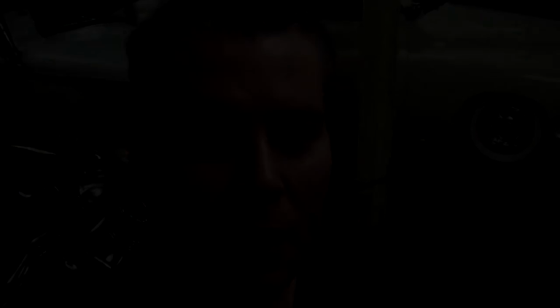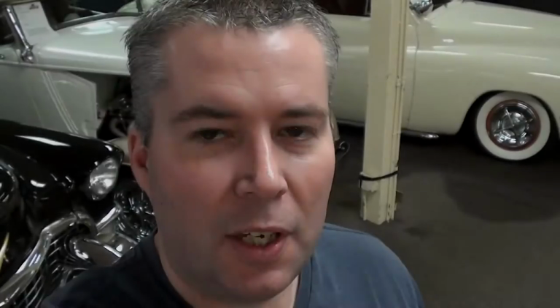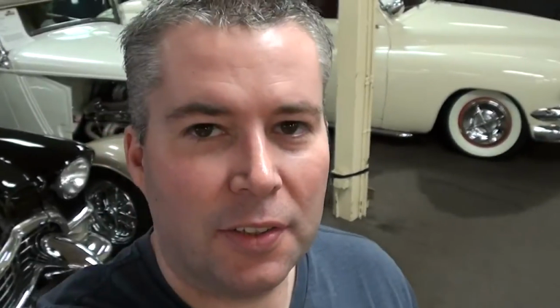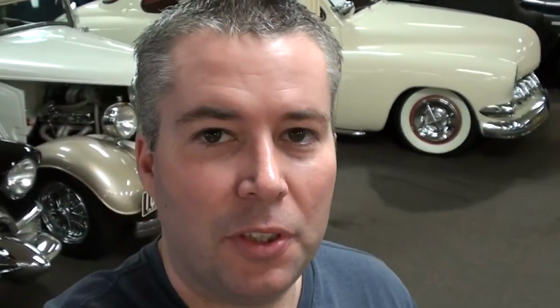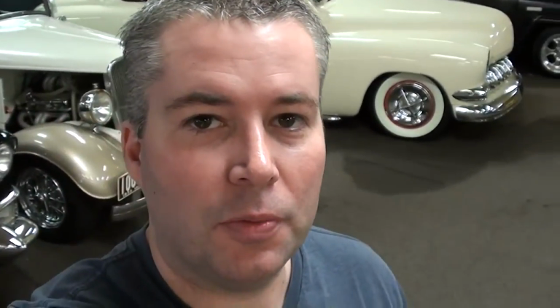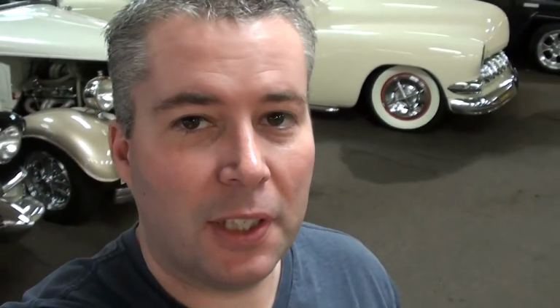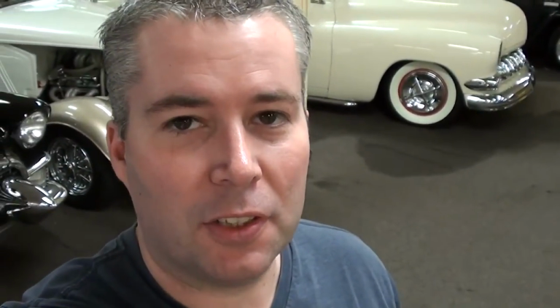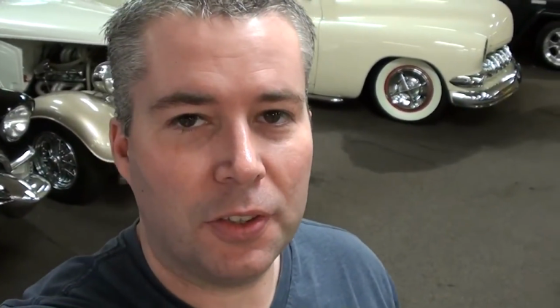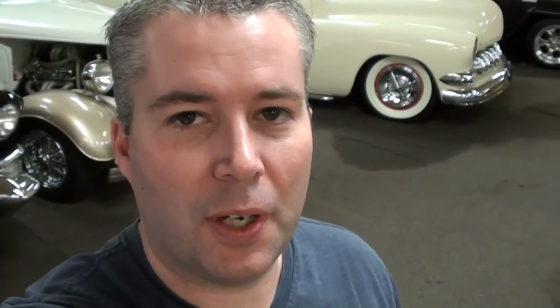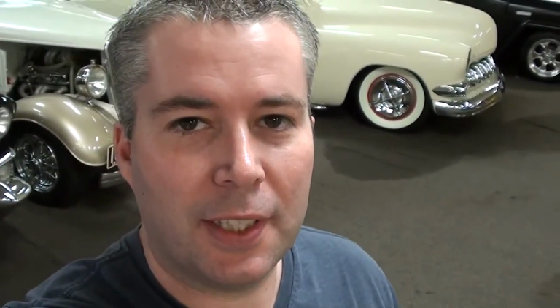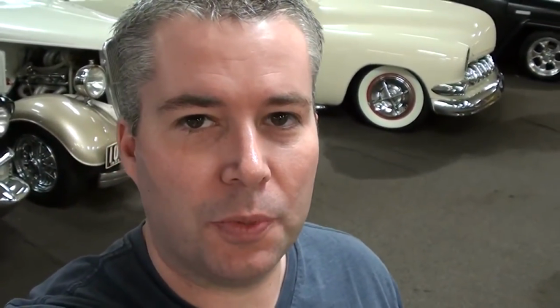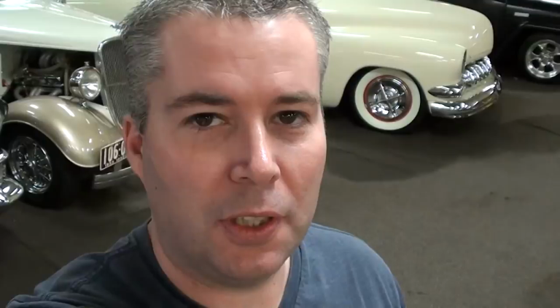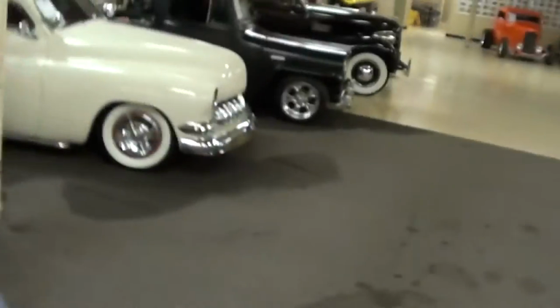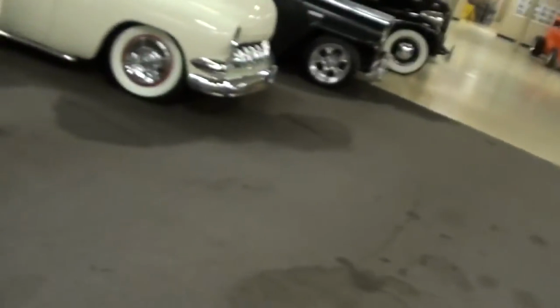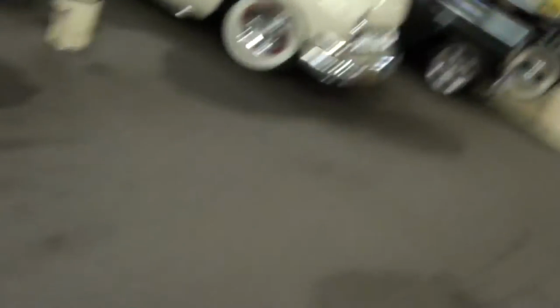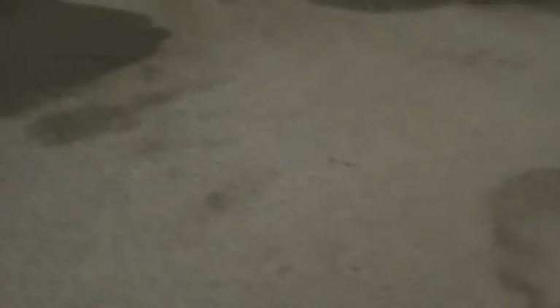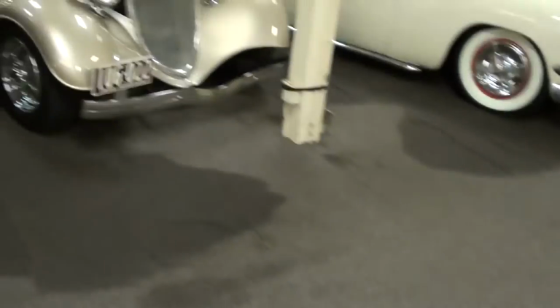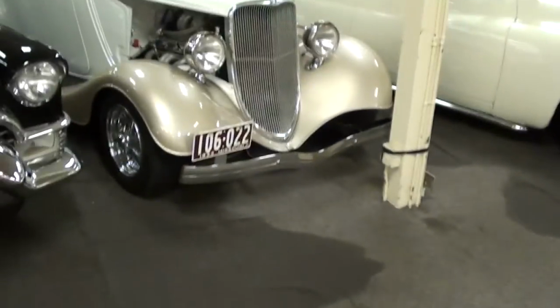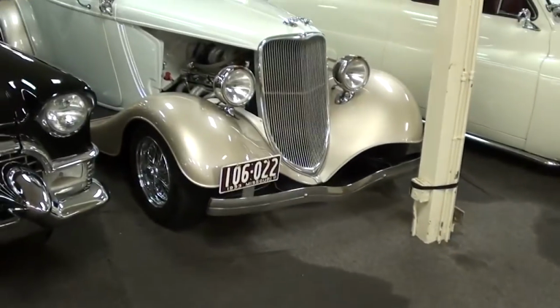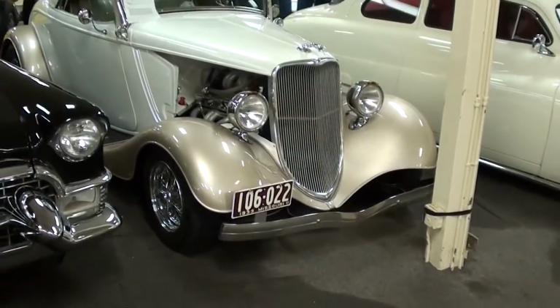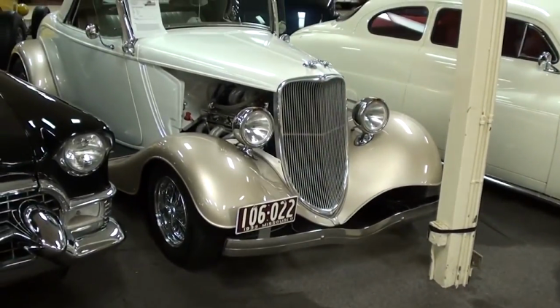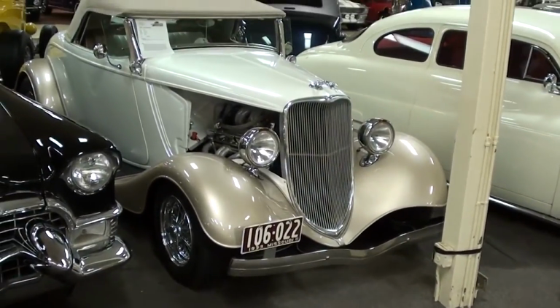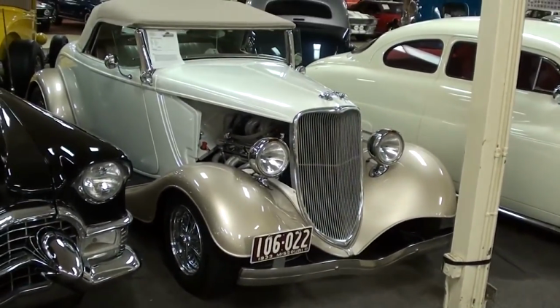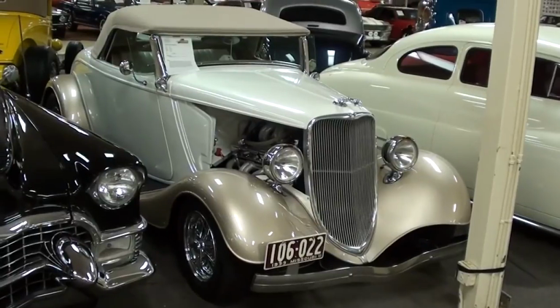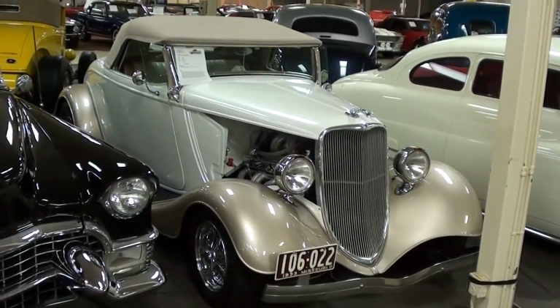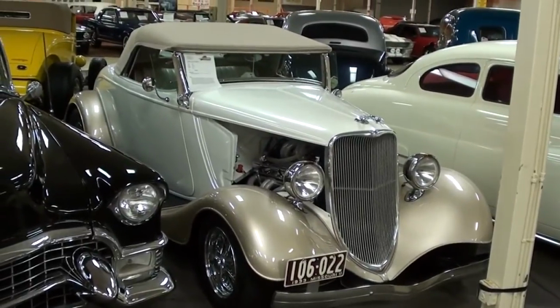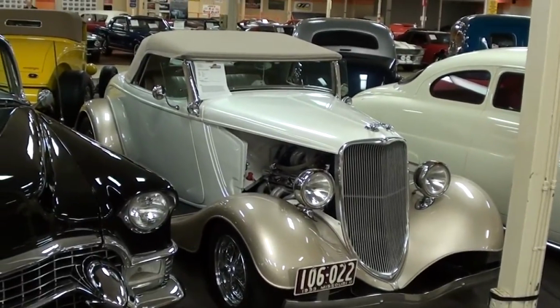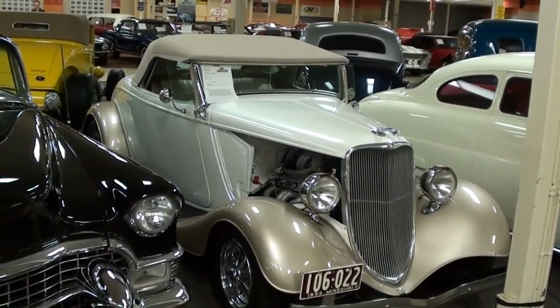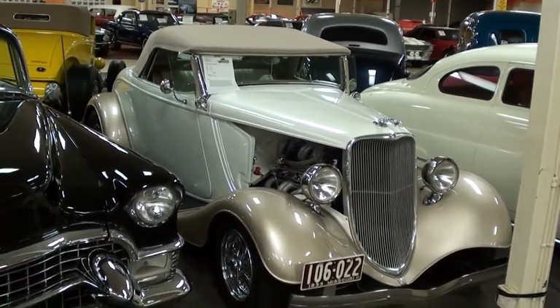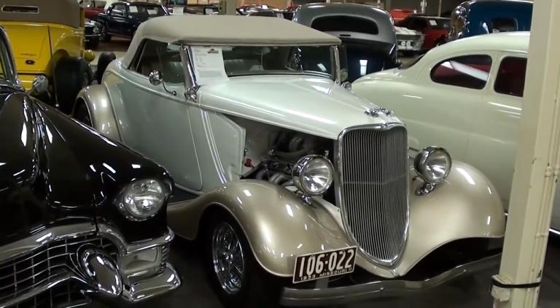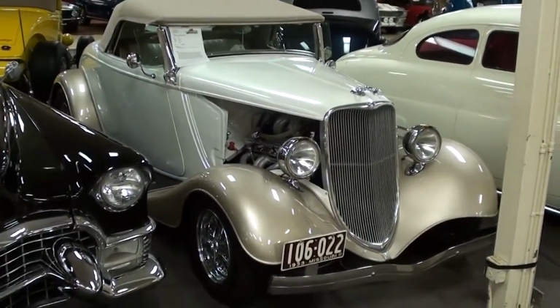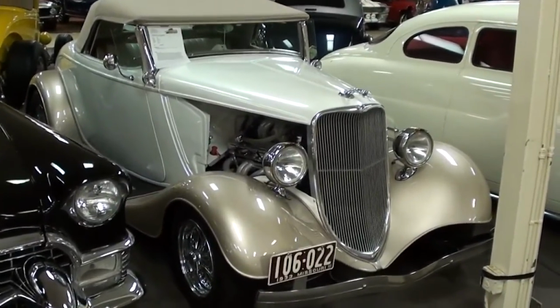Hey guys, coming to you from Gateway Classic Cars over here outside of St. Louis, Missouri, and I thought you'd like a look at this 1933 Ford Roadster. It's looking pretty sharp in that two-tone.